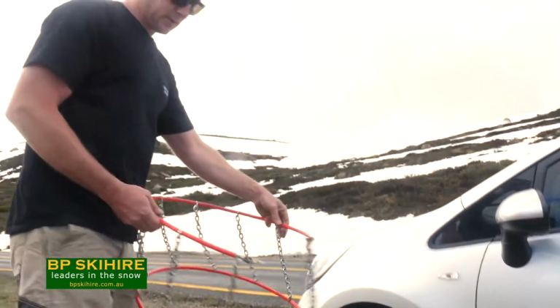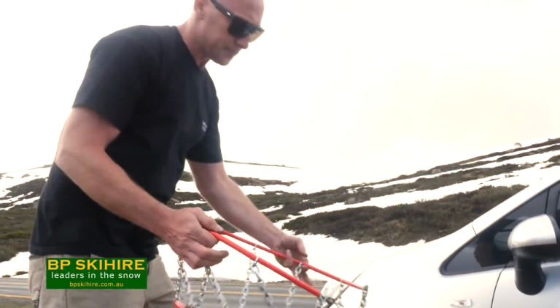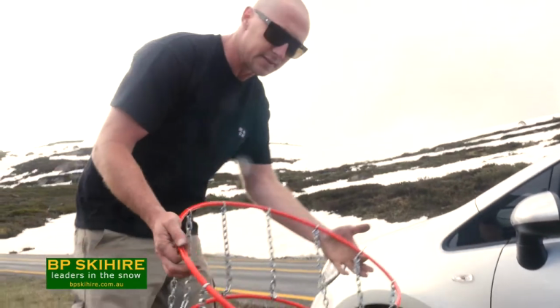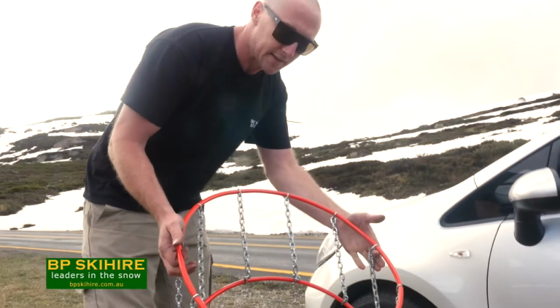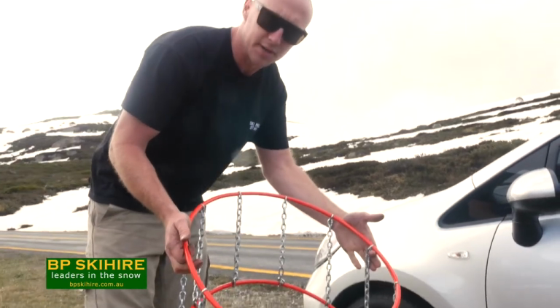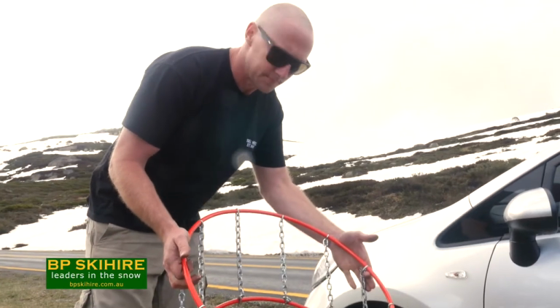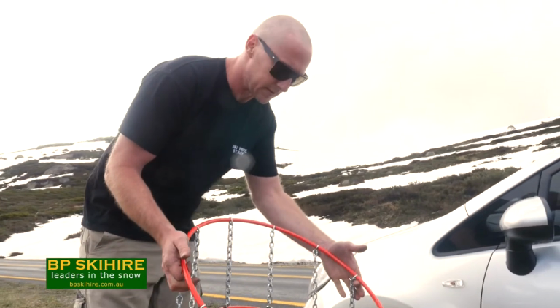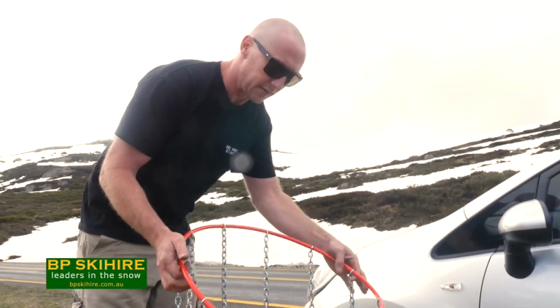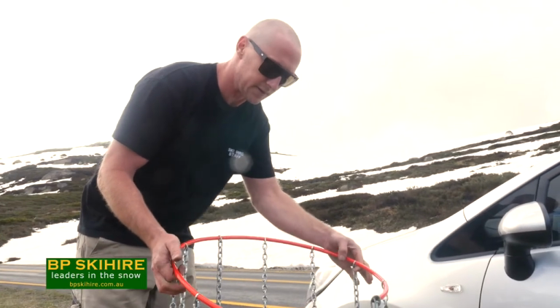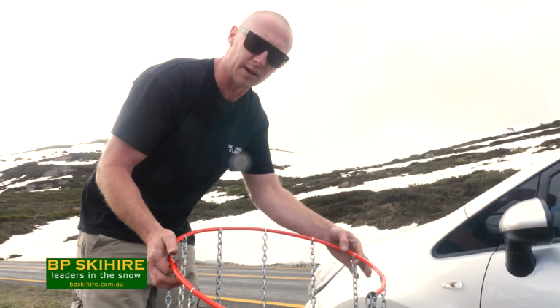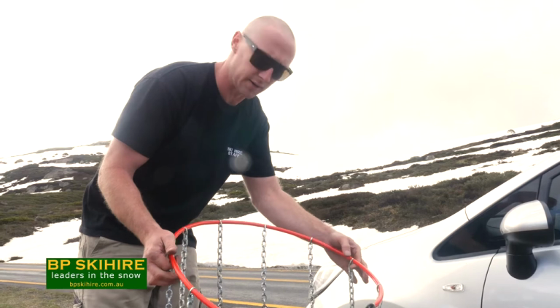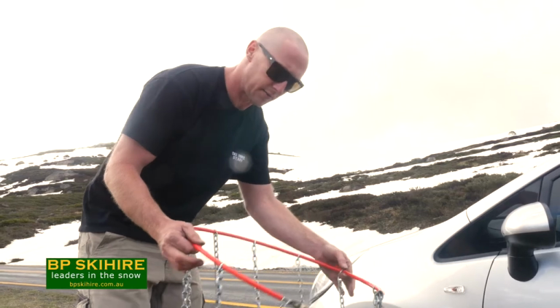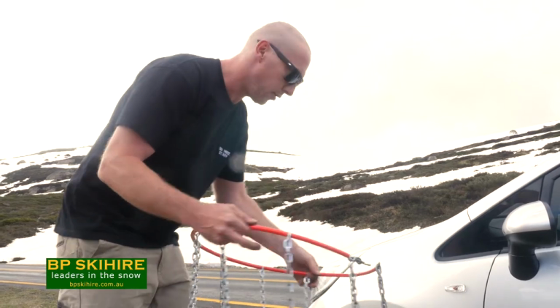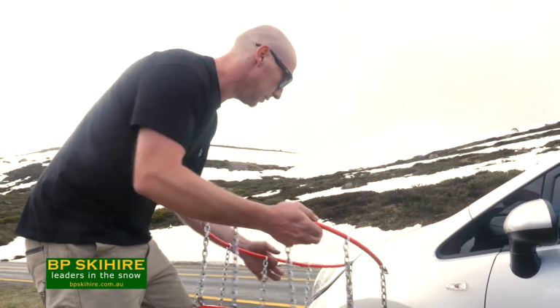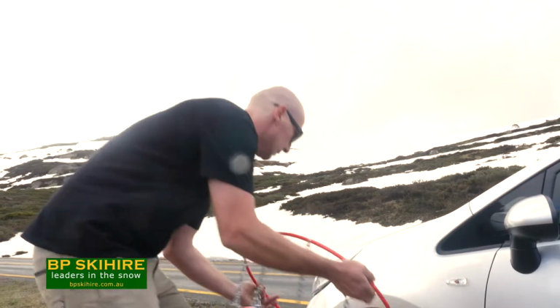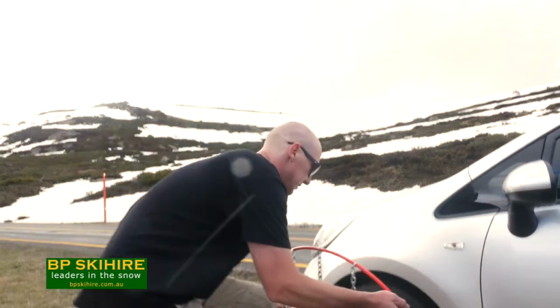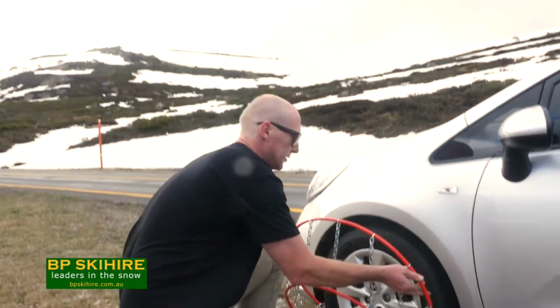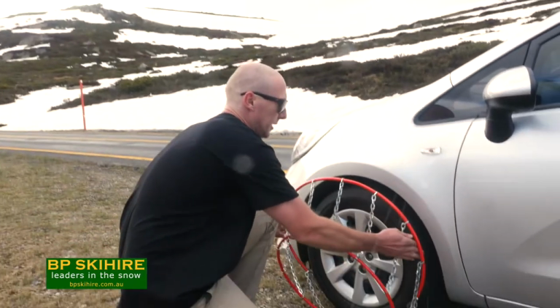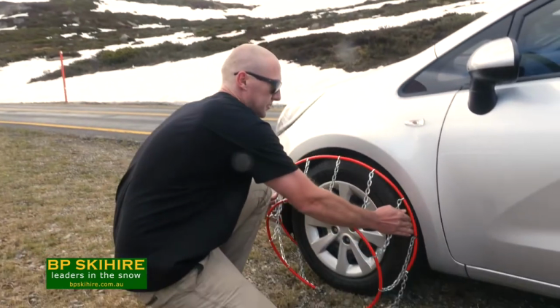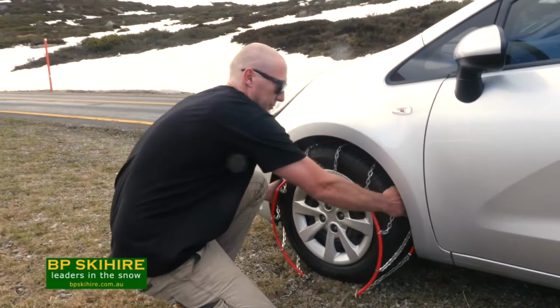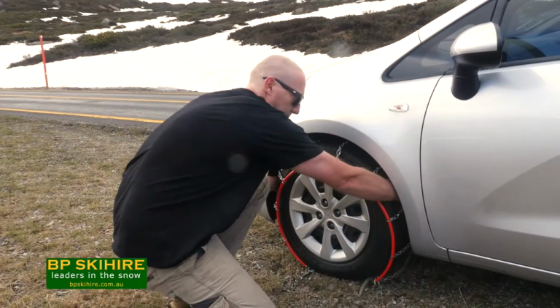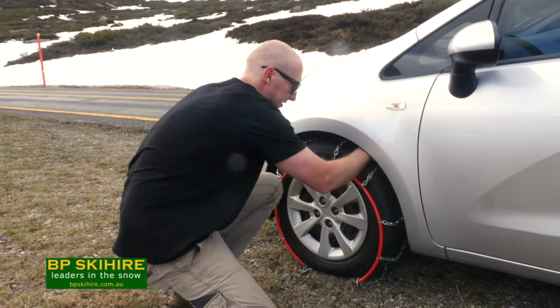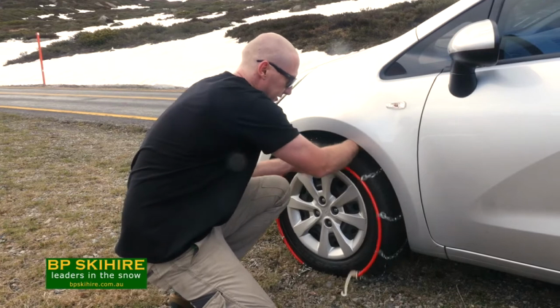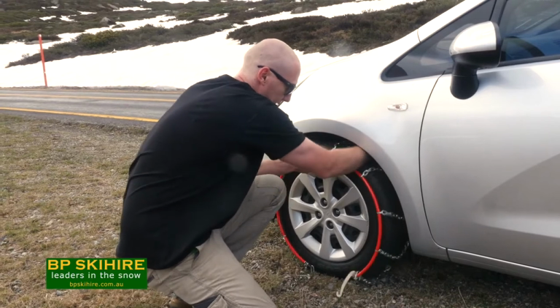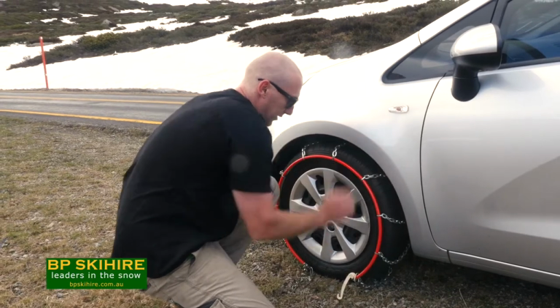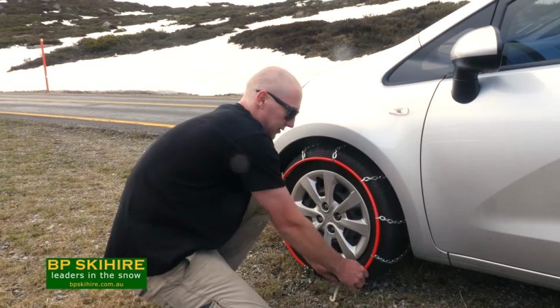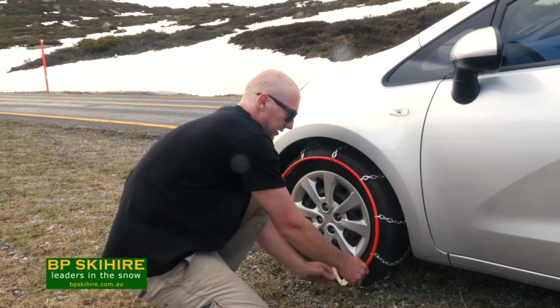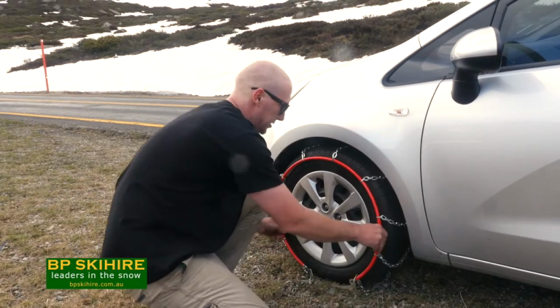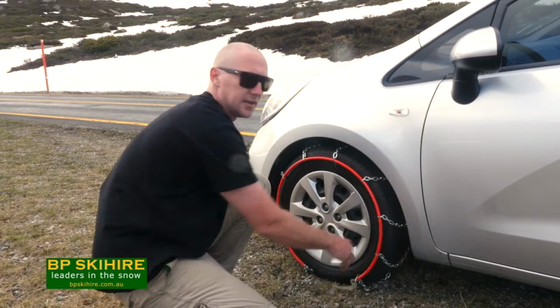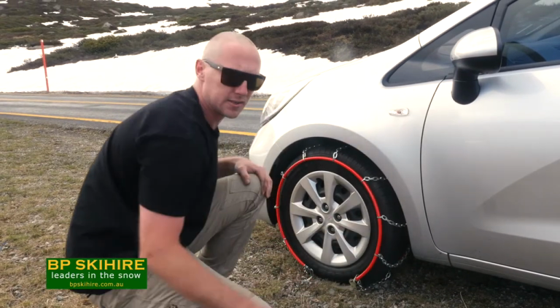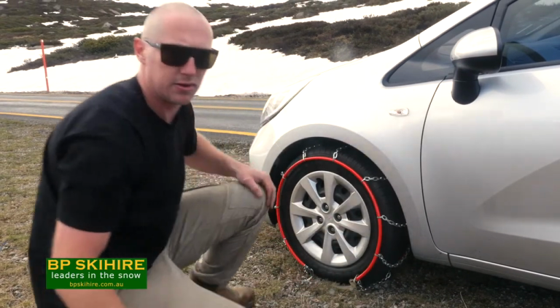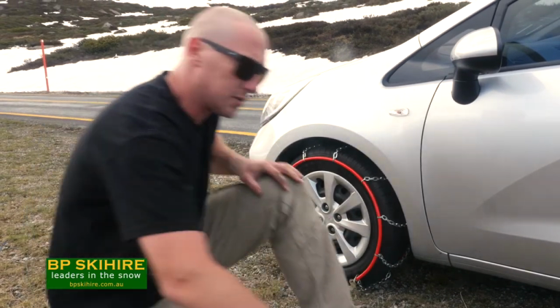Alright, so this is the ladder snow chain. This is the first chain we're going to have a look at throwing on. First thing we want to do is open up the inside hoop, pass it over to the inside of the wheel, and get the chain sitting like so on the tyre.